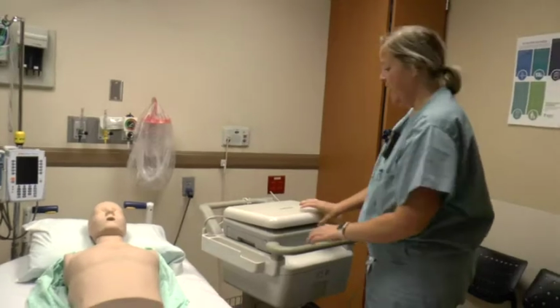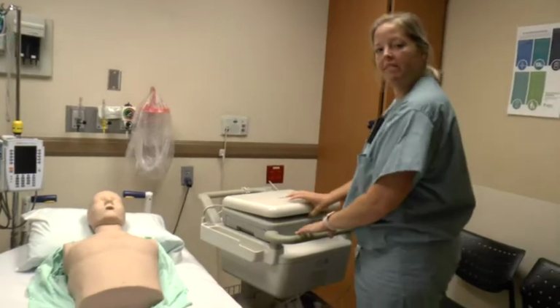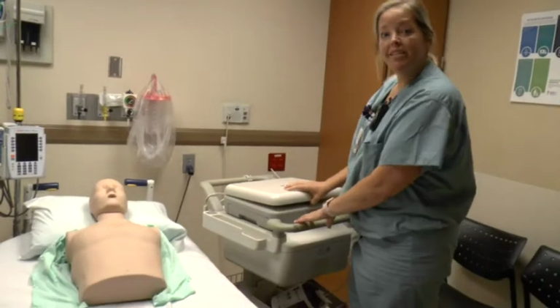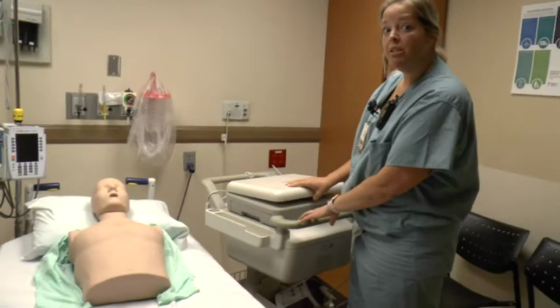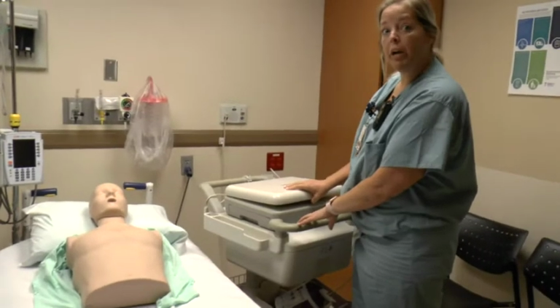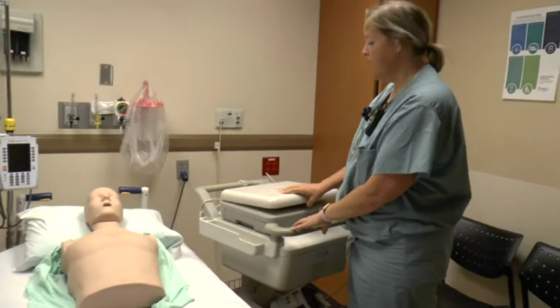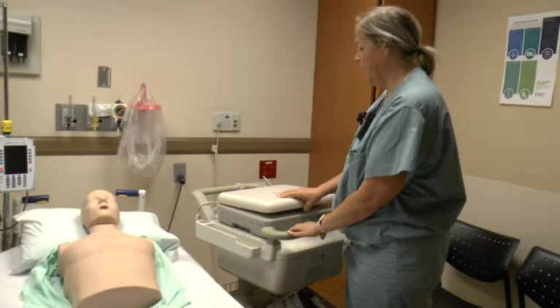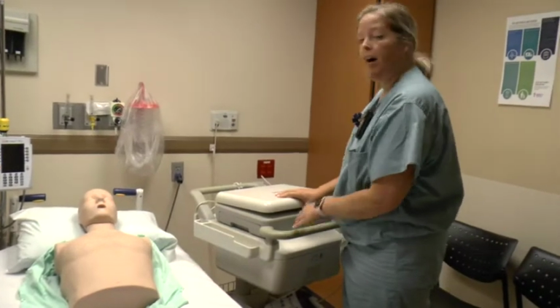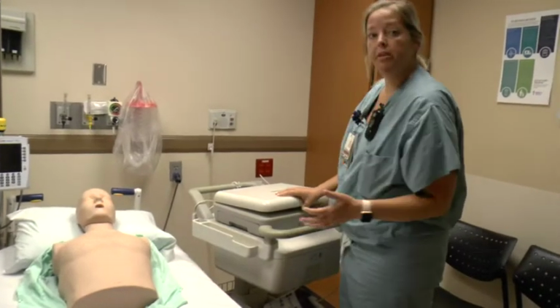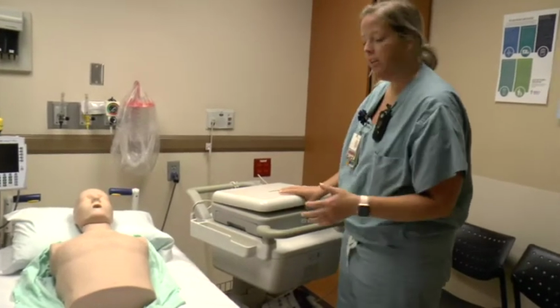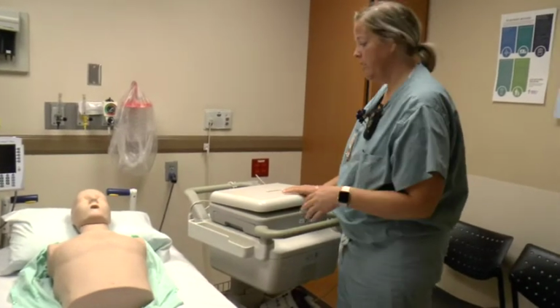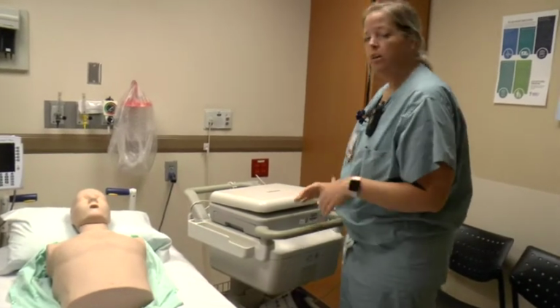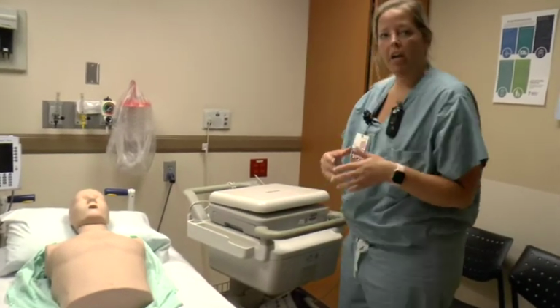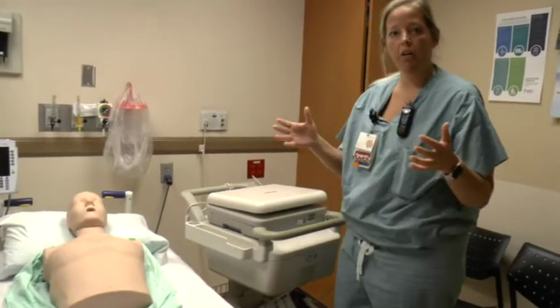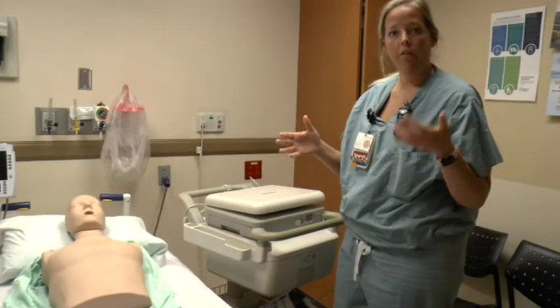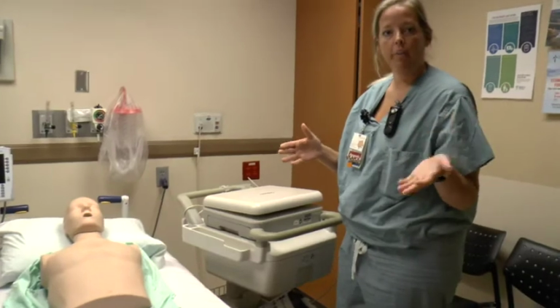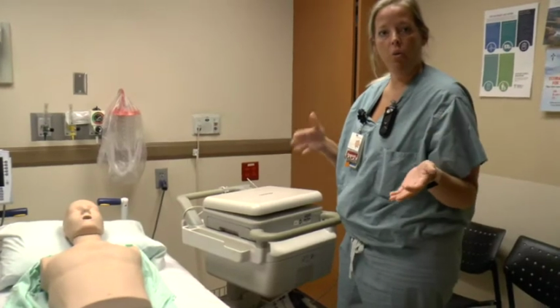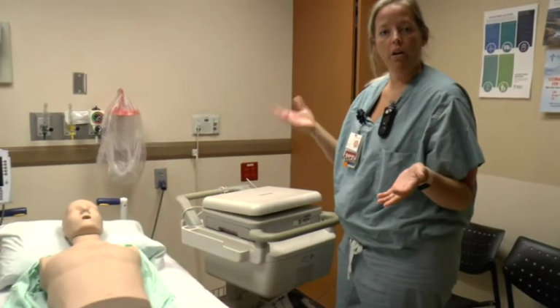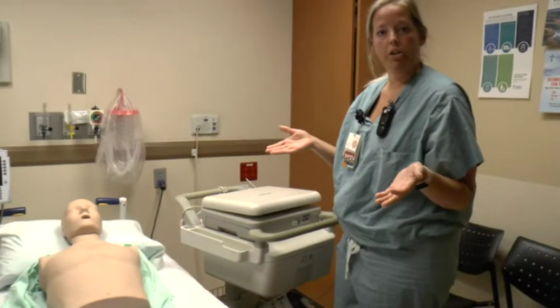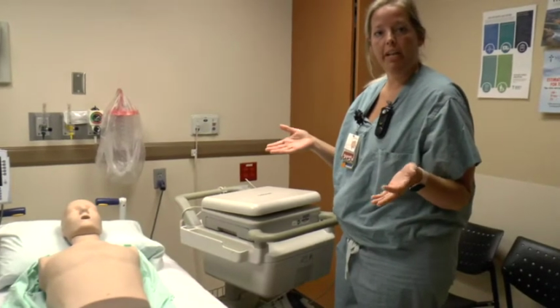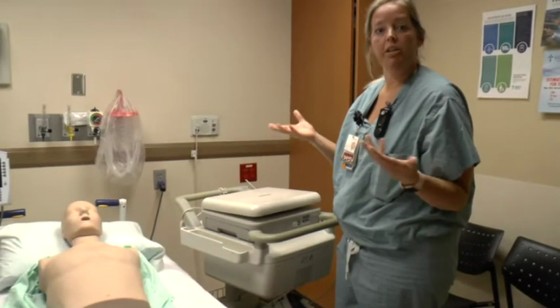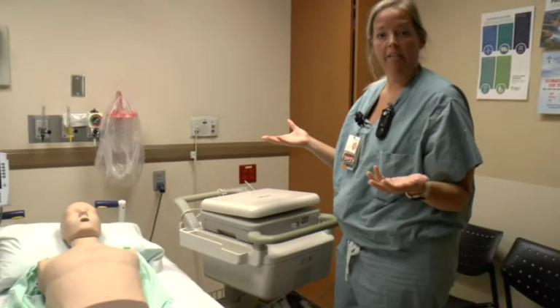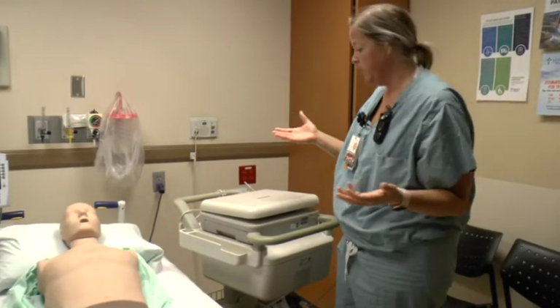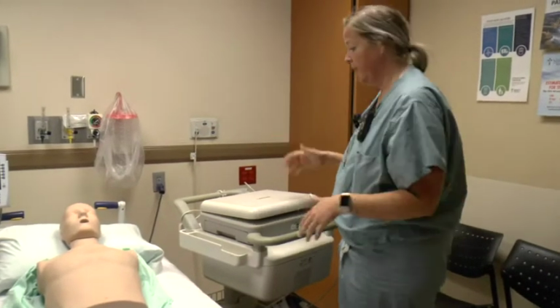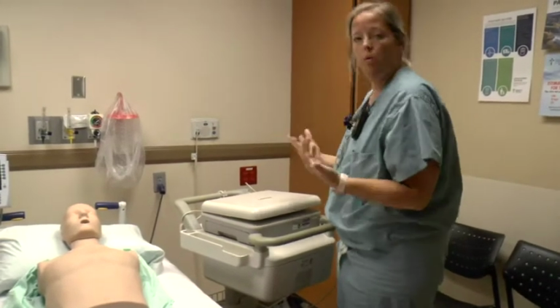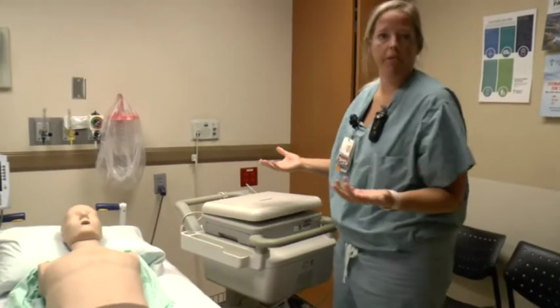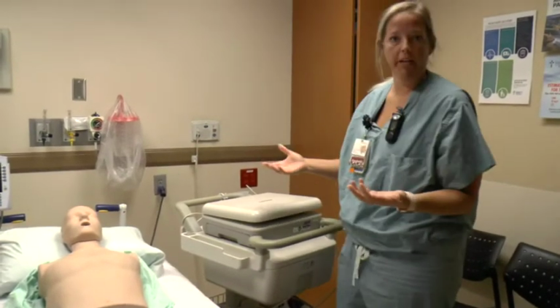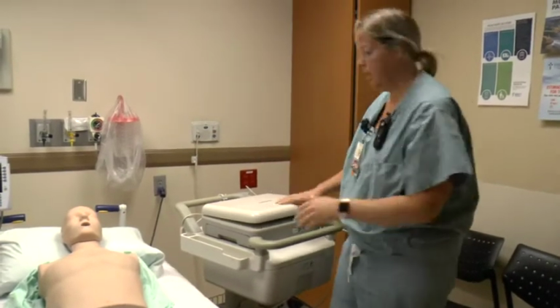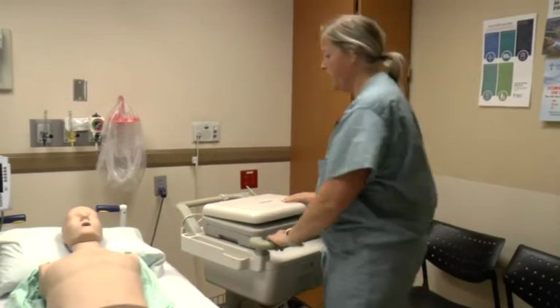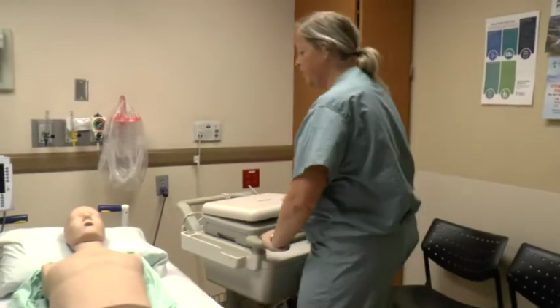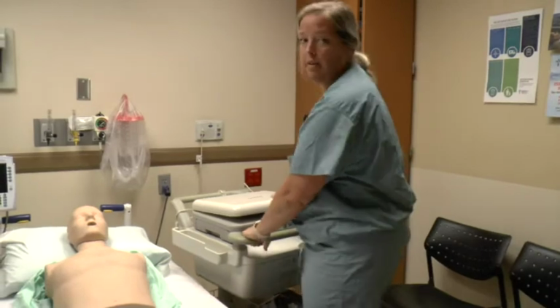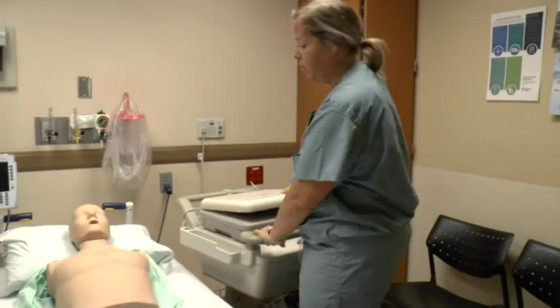Just a quick rundown of how to do EKGs. Our goal from door to EKG is five minutes for chest pain or whenever we need to do one for somebody who has an order.